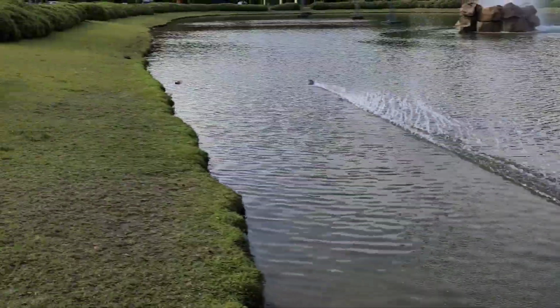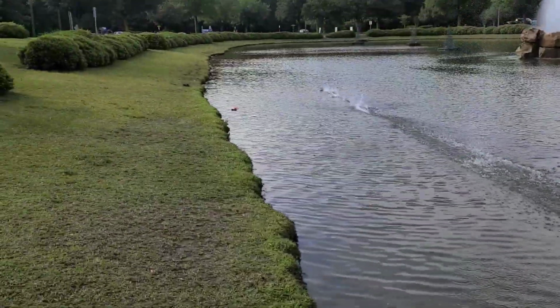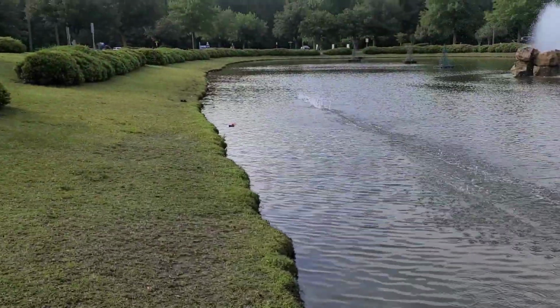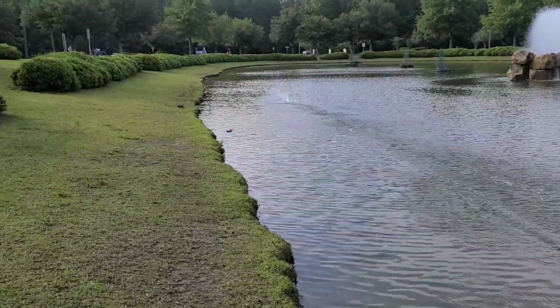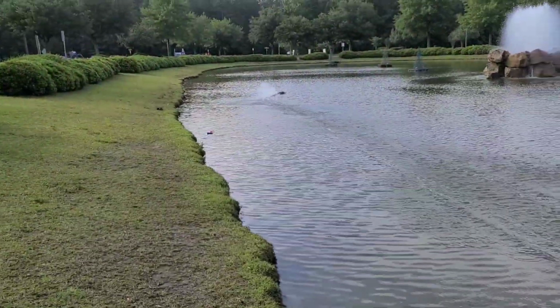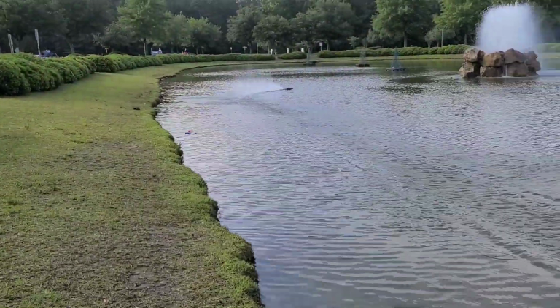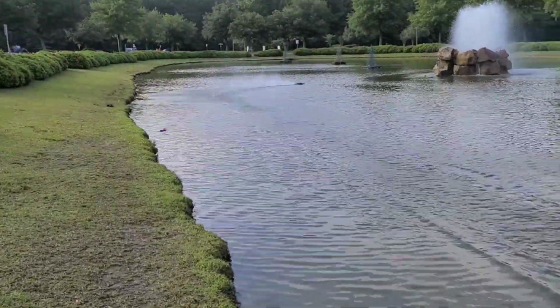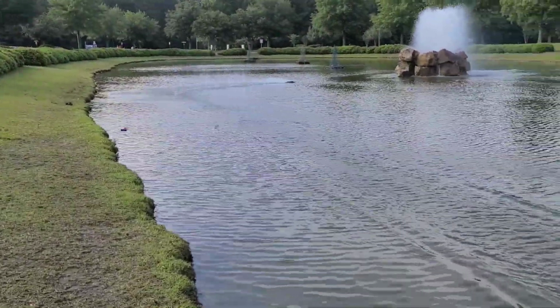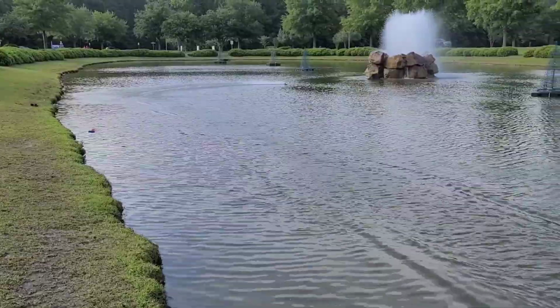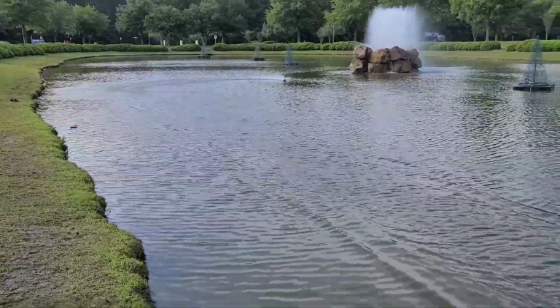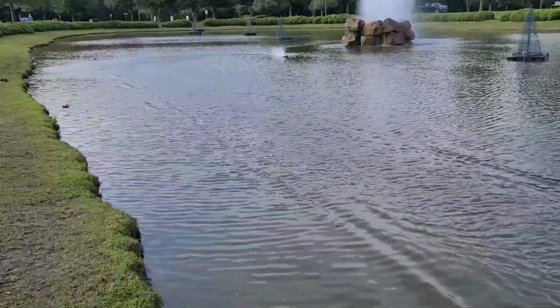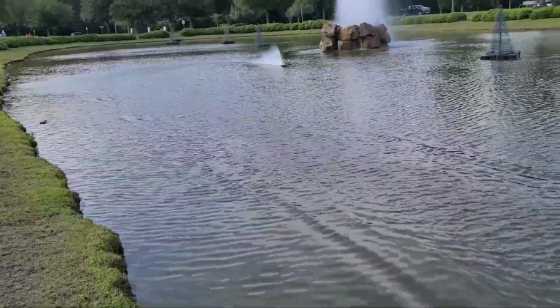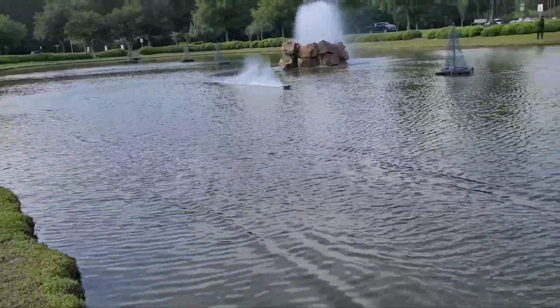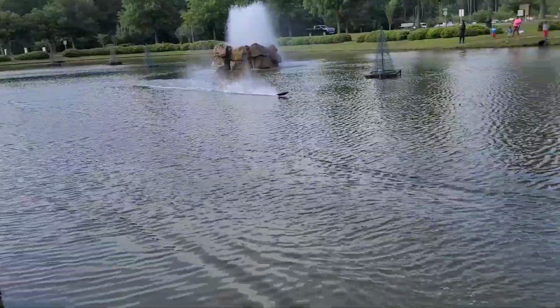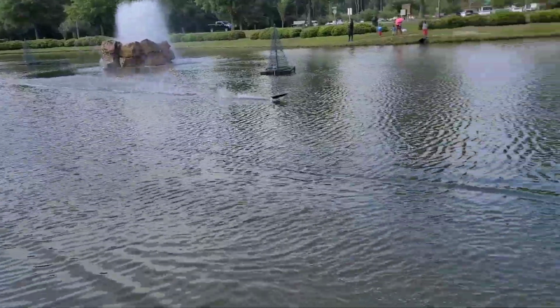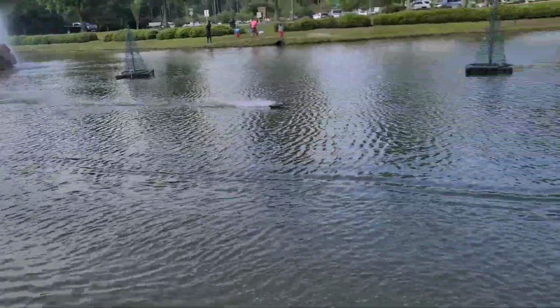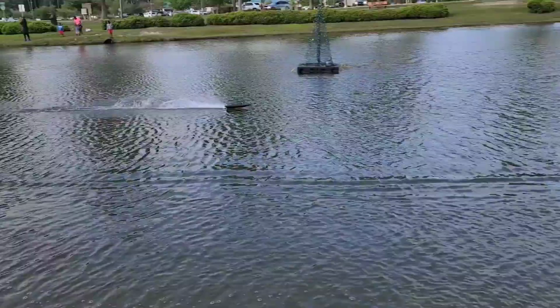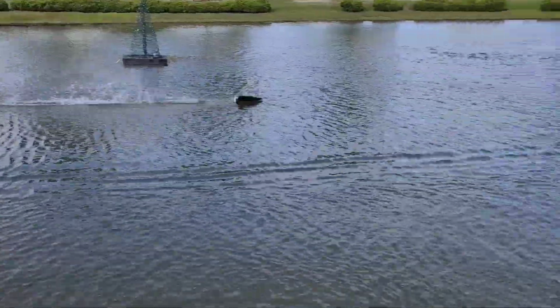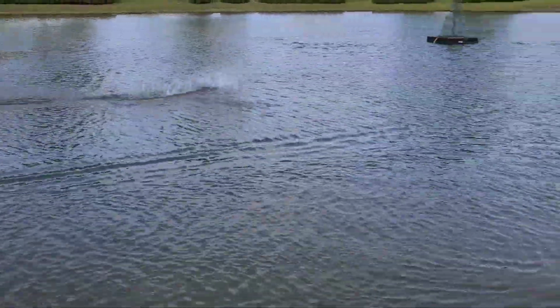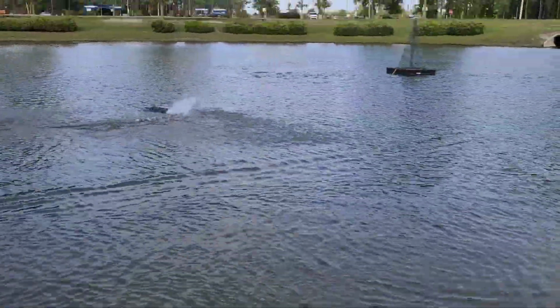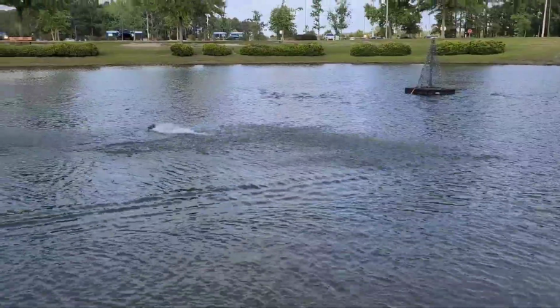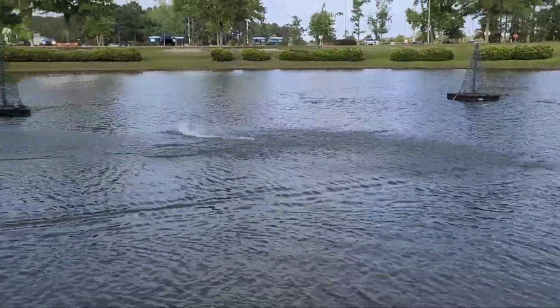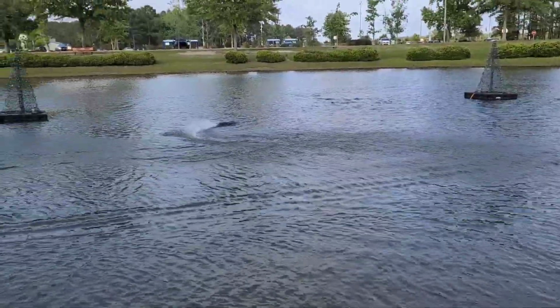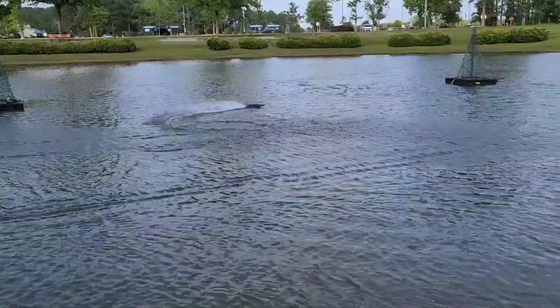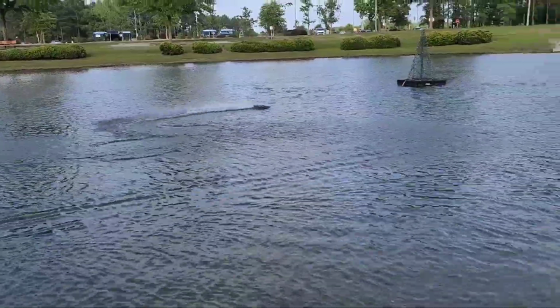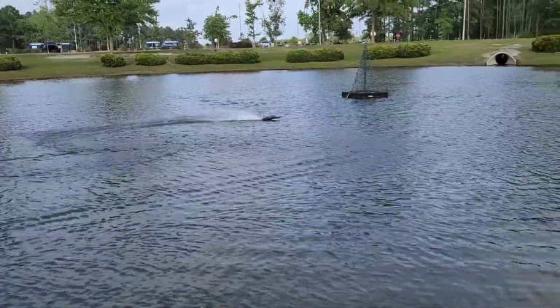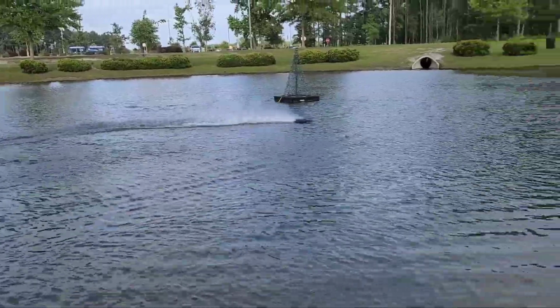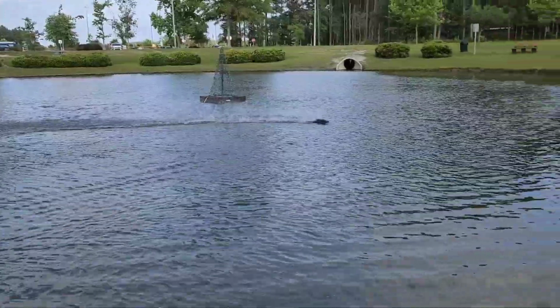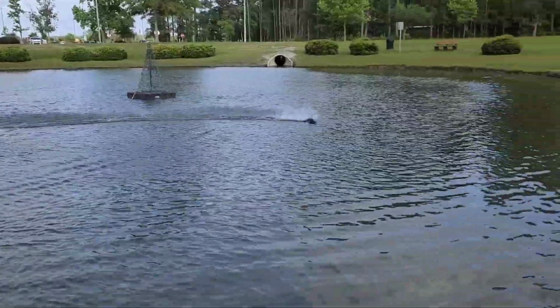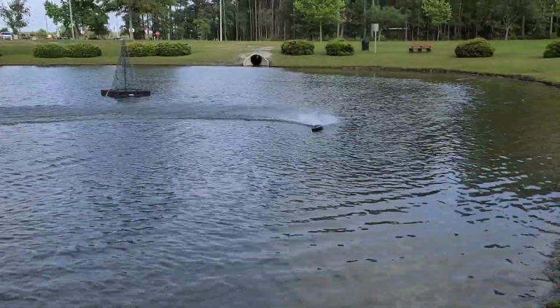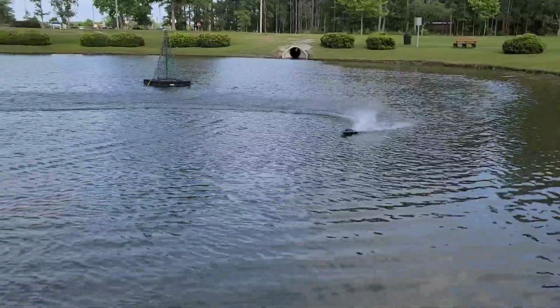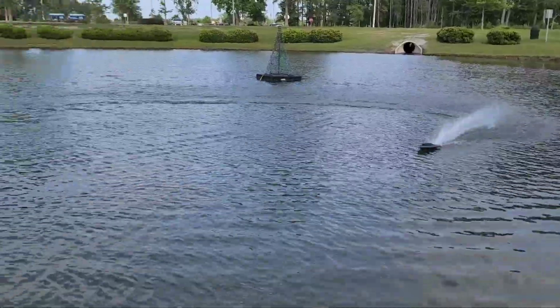I don't like this setup — it runs good but there's just no tuning. I can't tune the boat at all with the Speedmaster bushing in there.